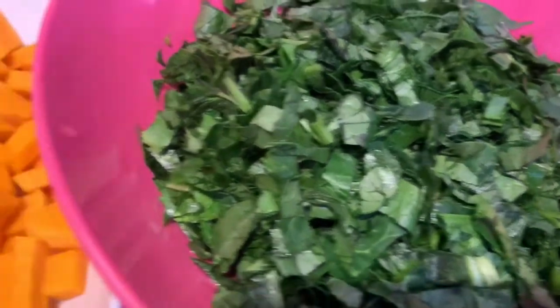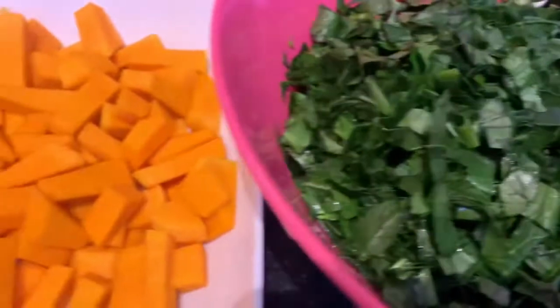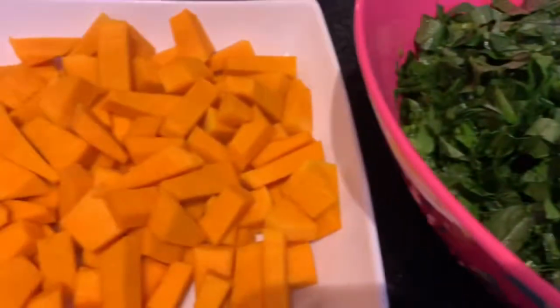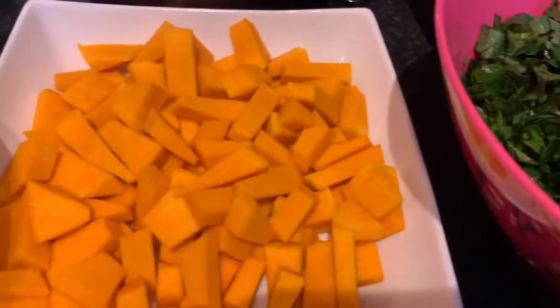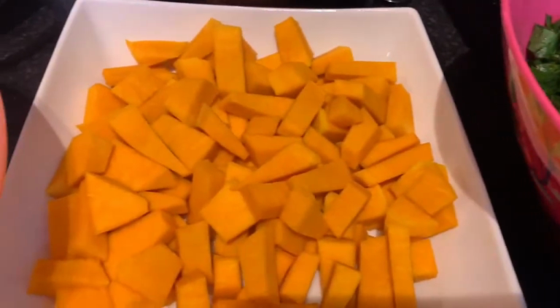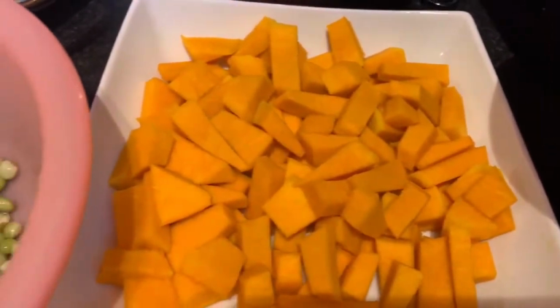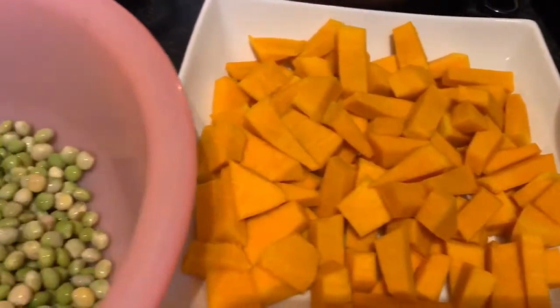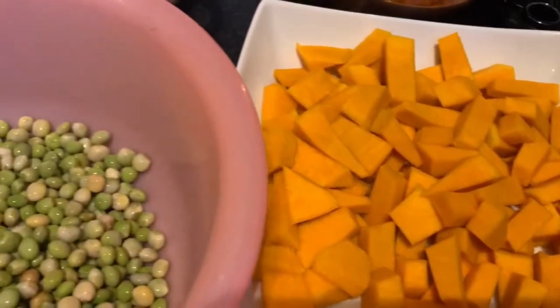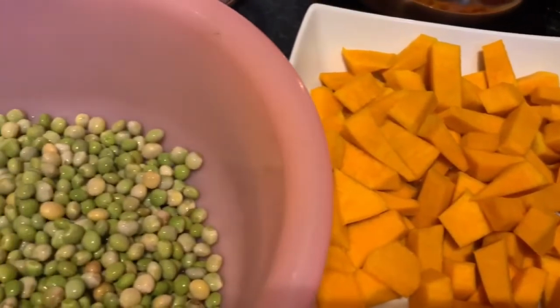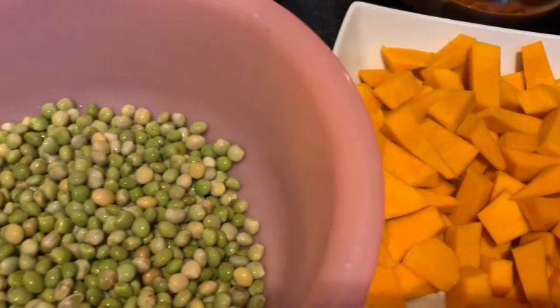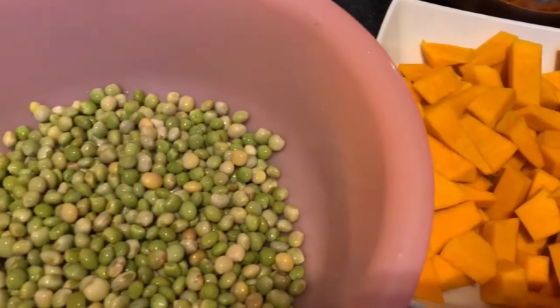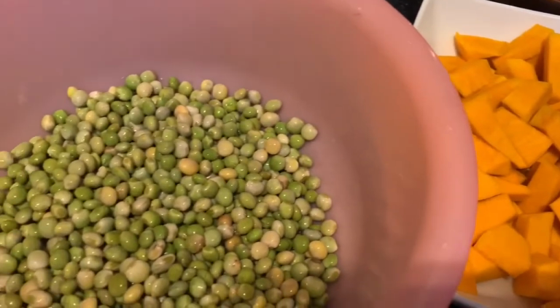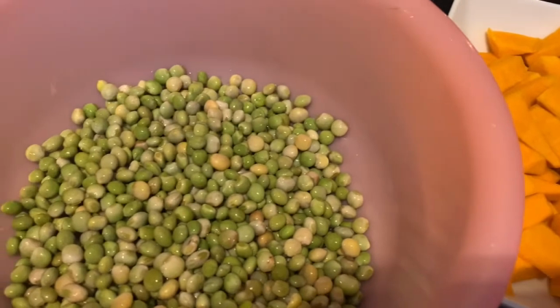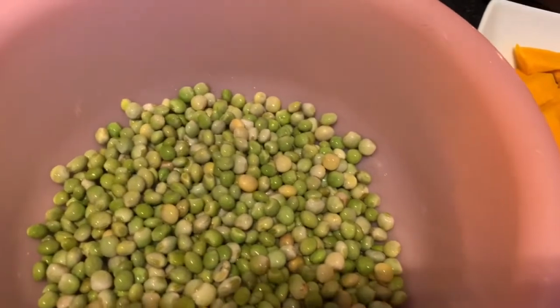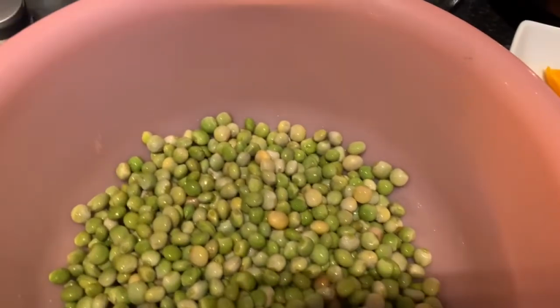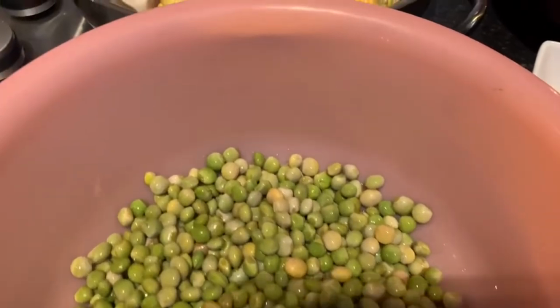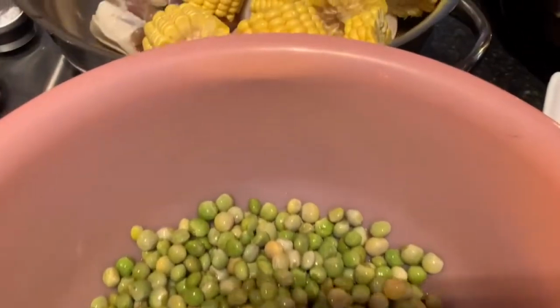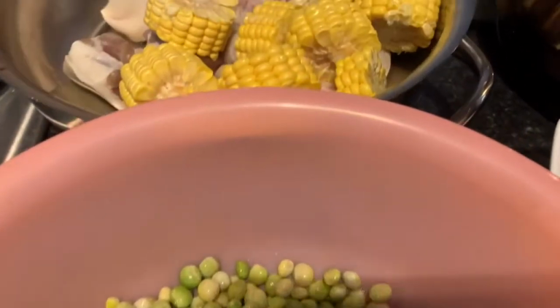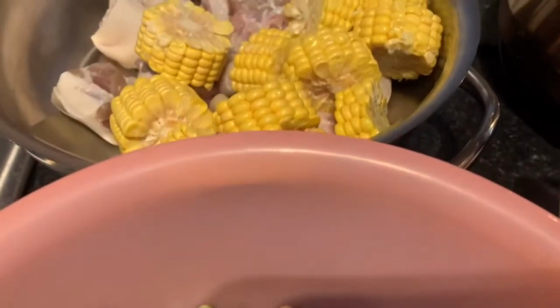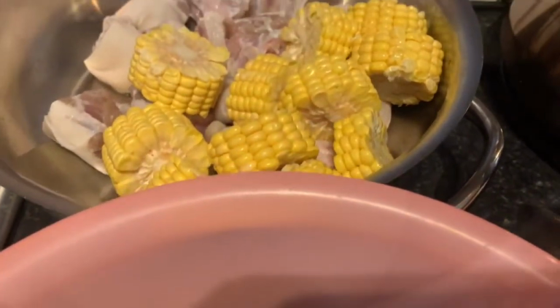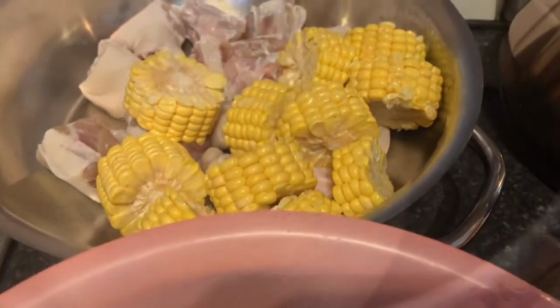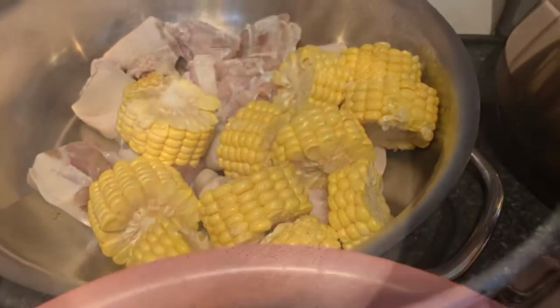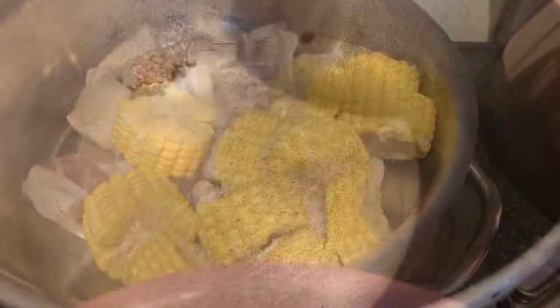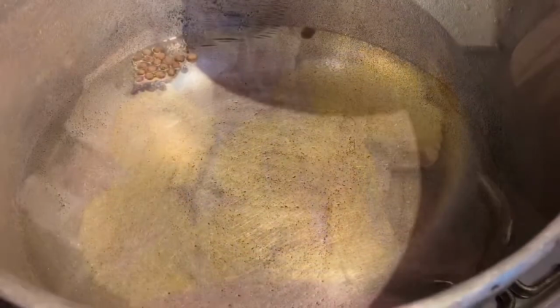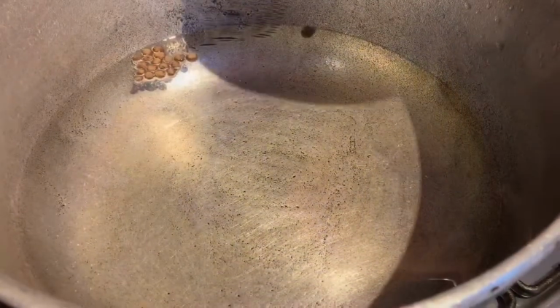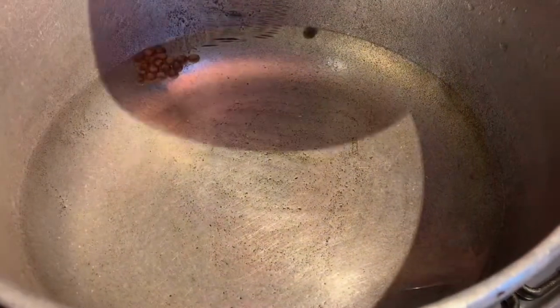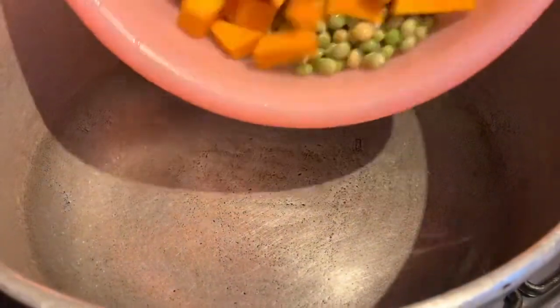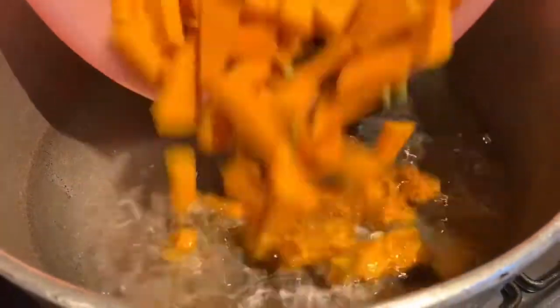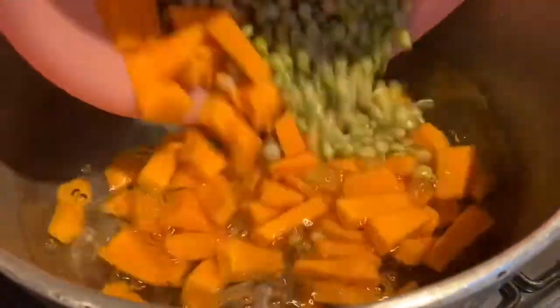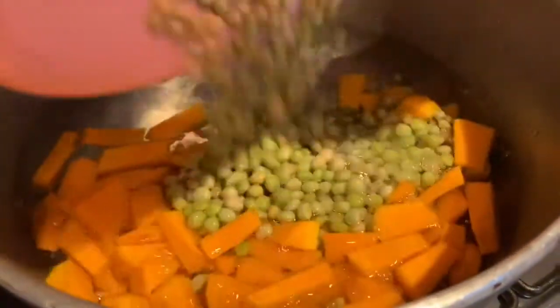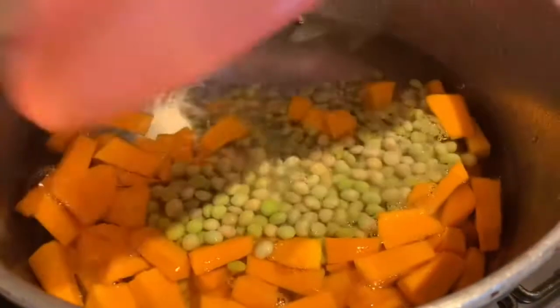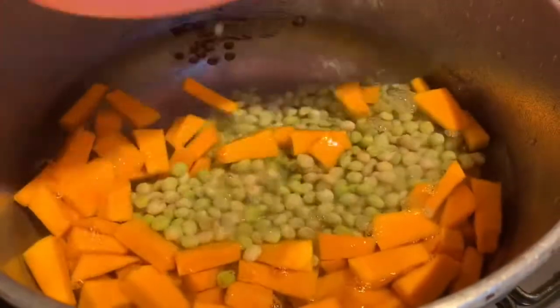In my mom's time, if they didn't have spinach or callaloo, they used to use cocoa leaves and dasheen leaves for their pepper pot soup. So let's get started — here we have our pot on the stove with water and pimento seeds.